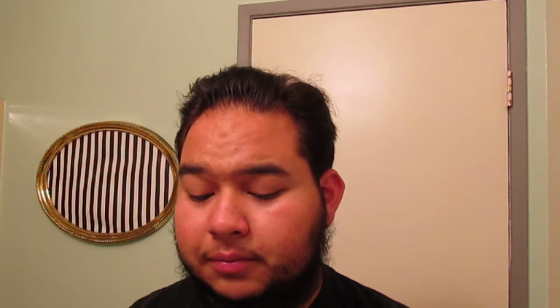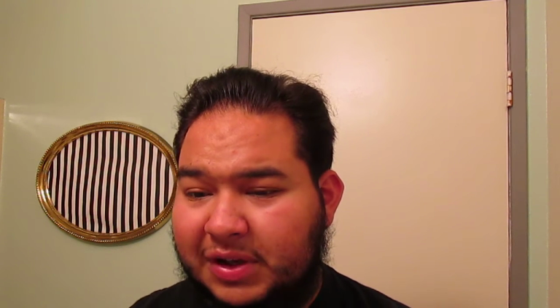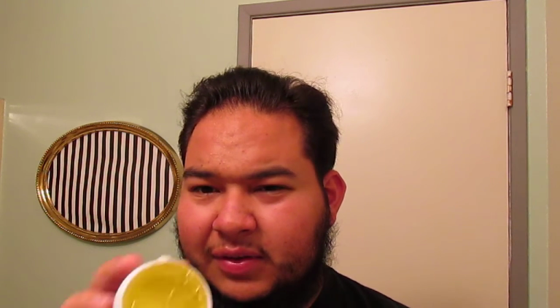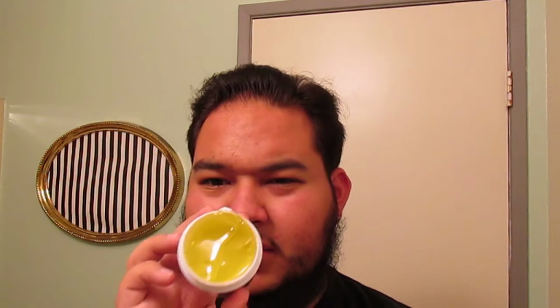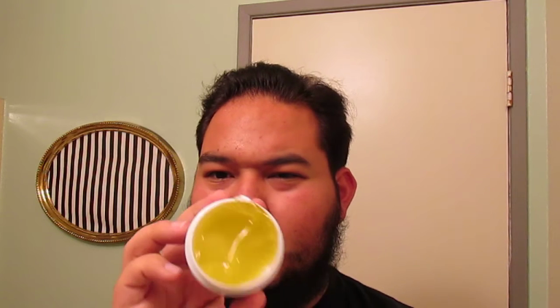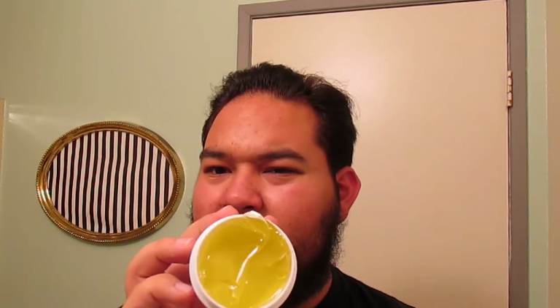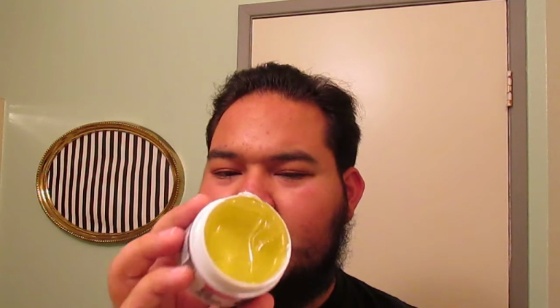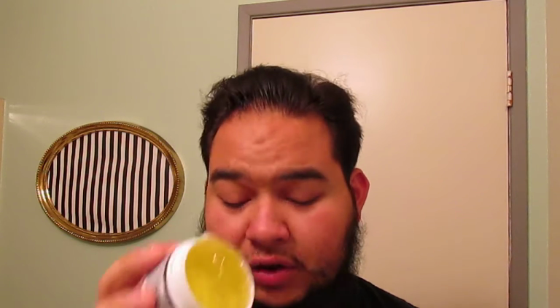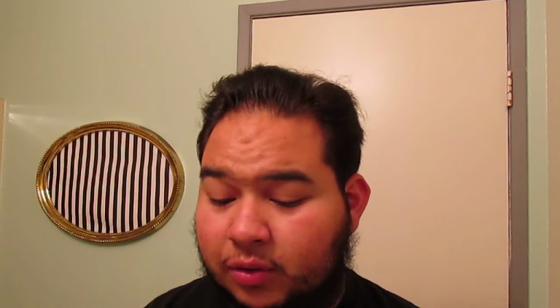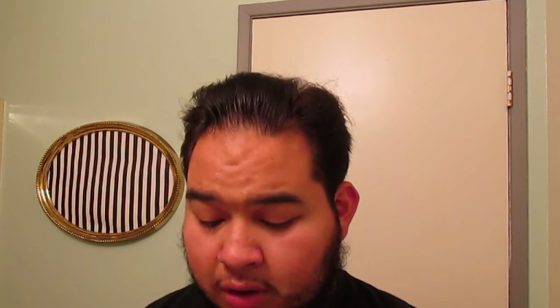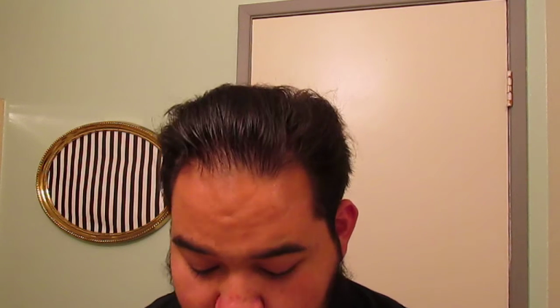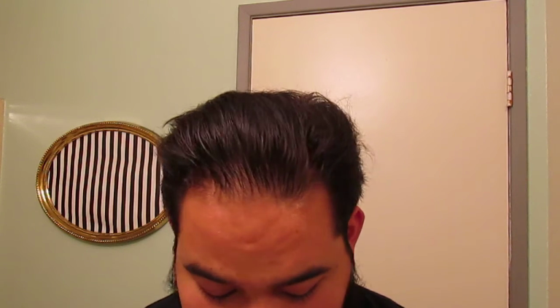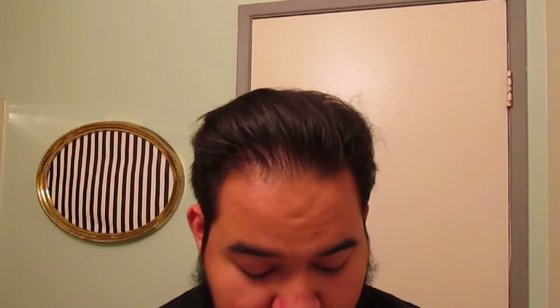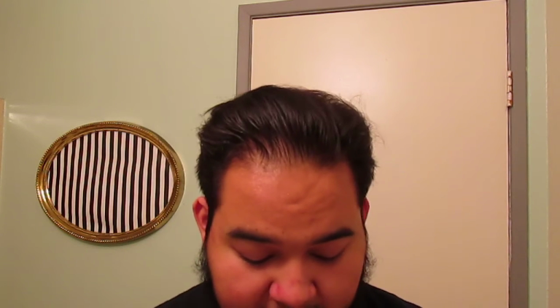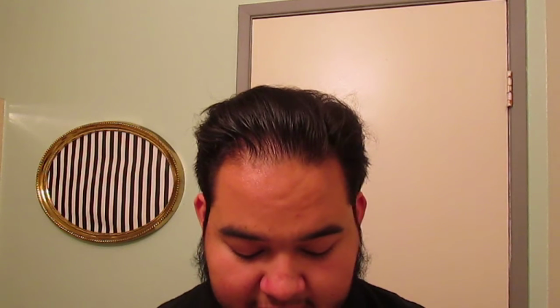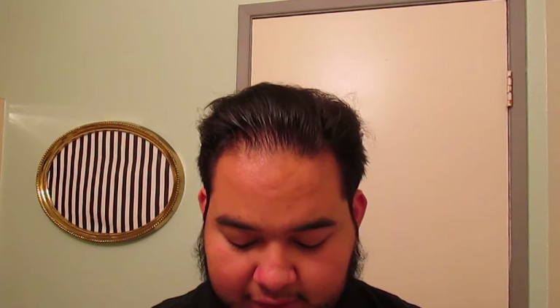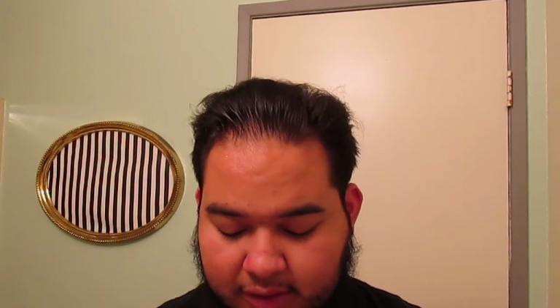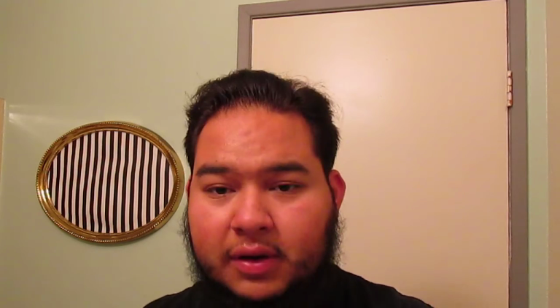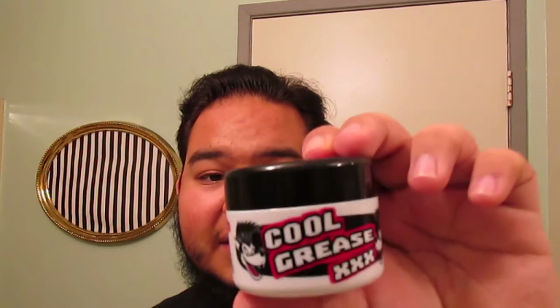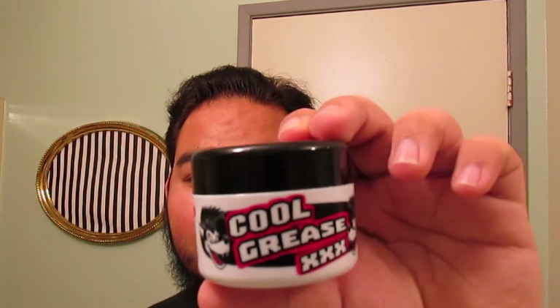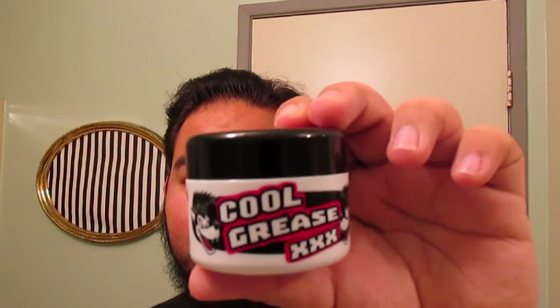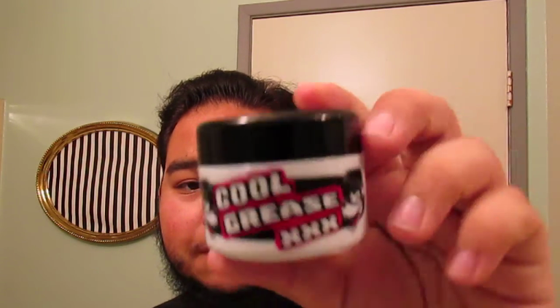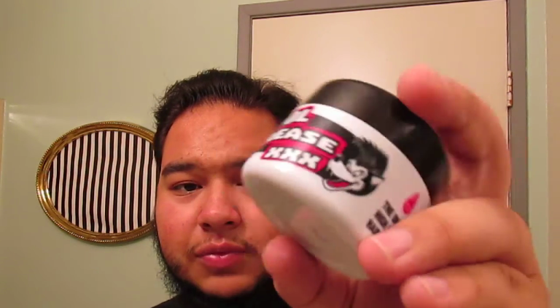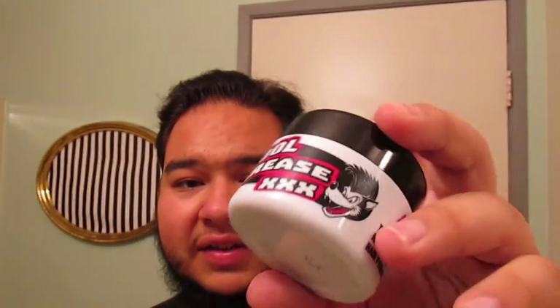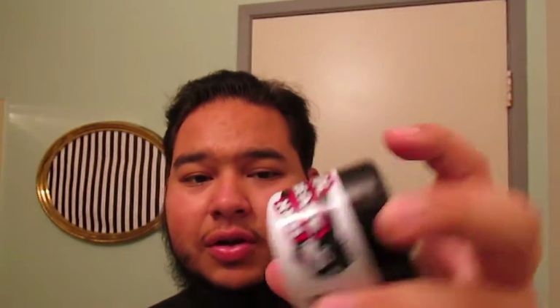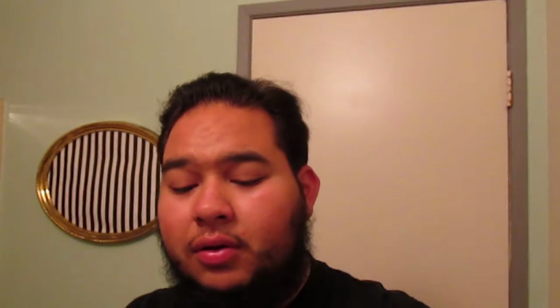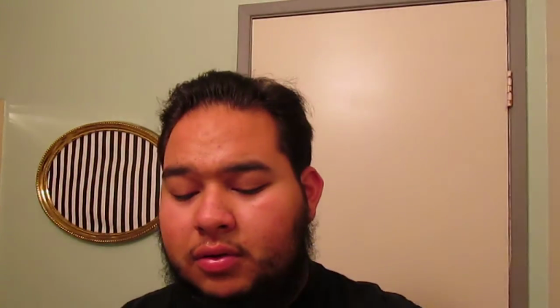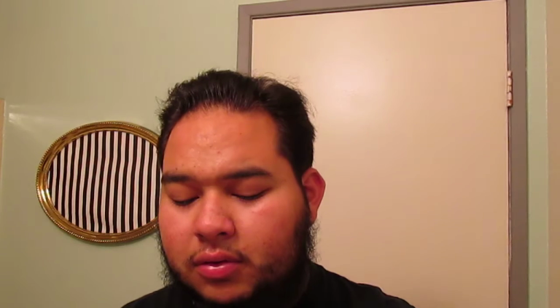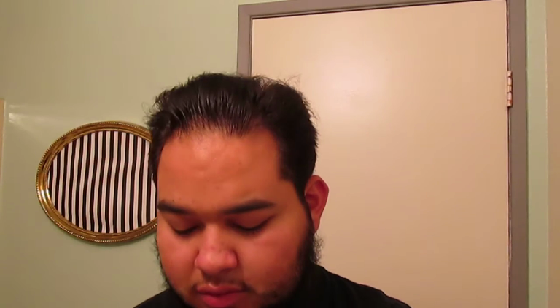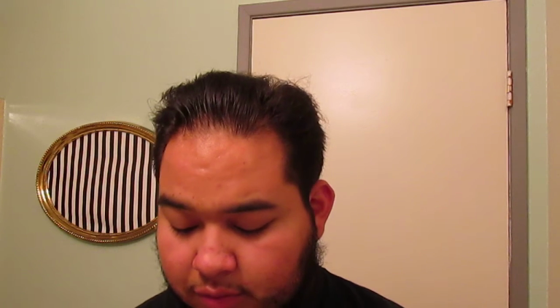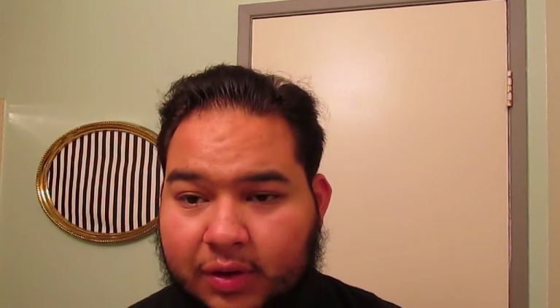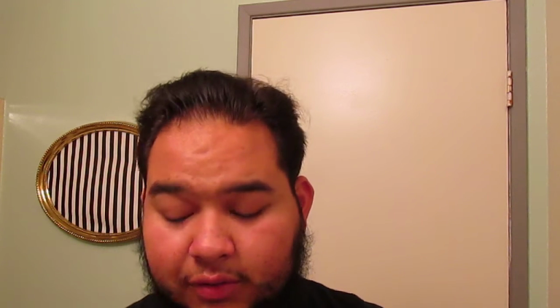I believe this is one of their heaviest holds, if not their heaviest hold. It comes in this 87-gram plastic jar. So let's go ahead and get into it.